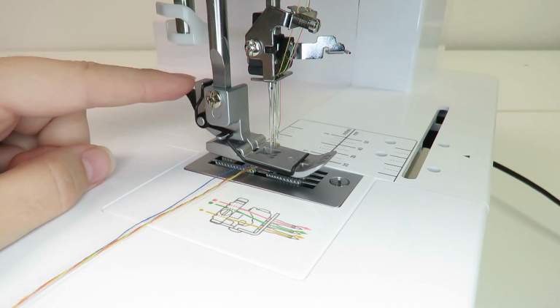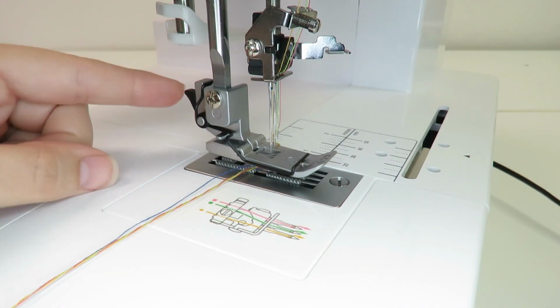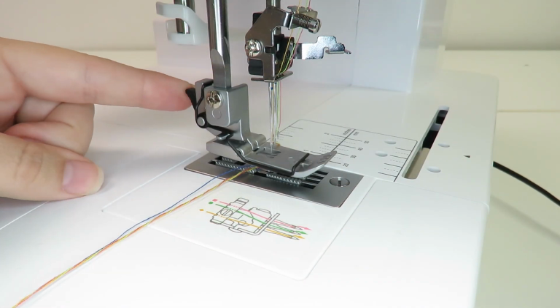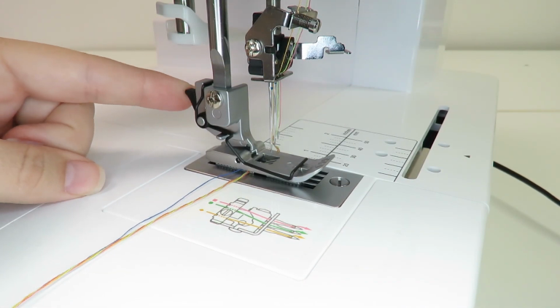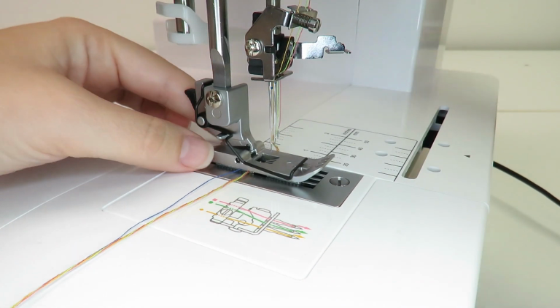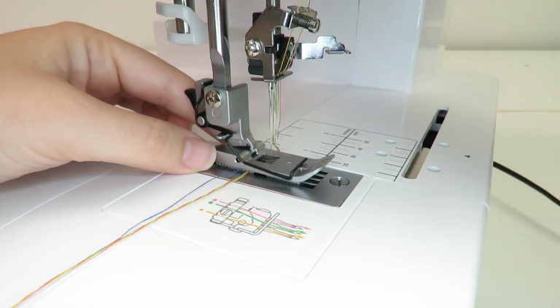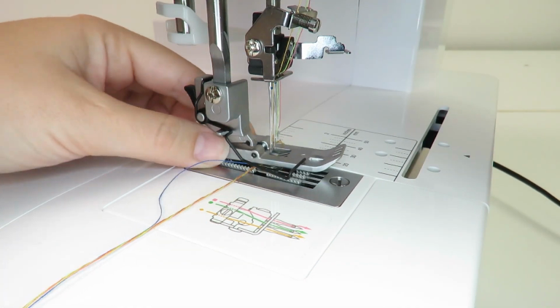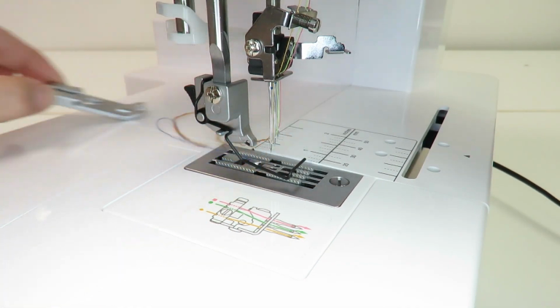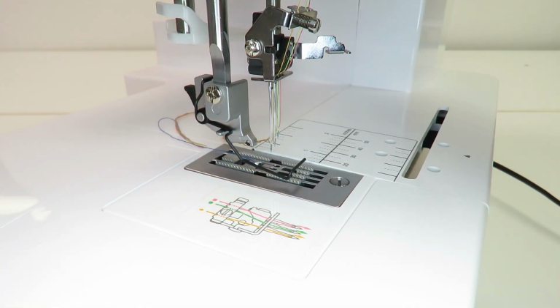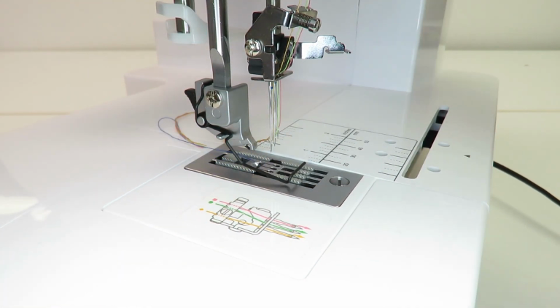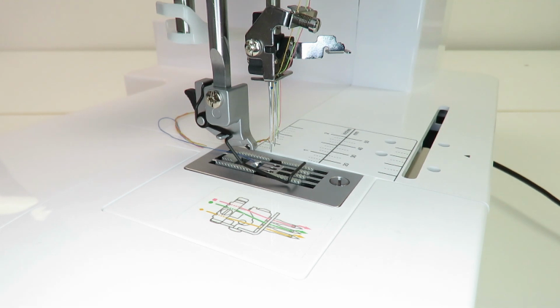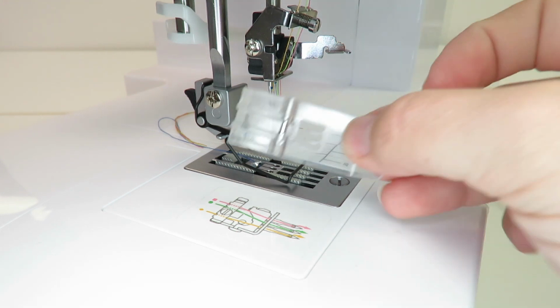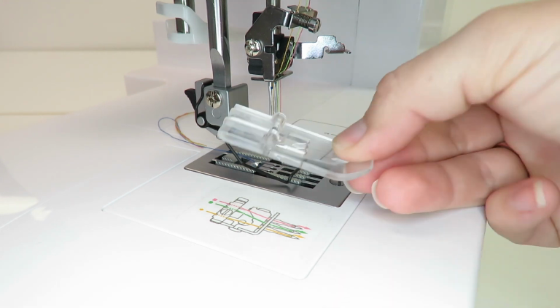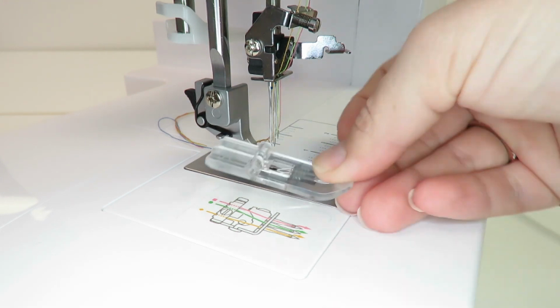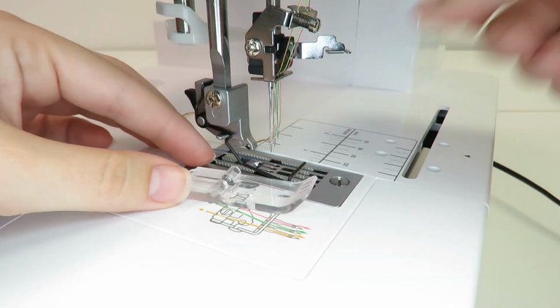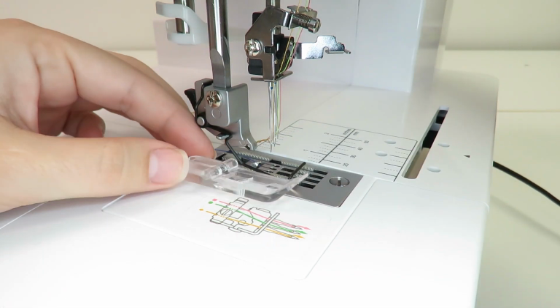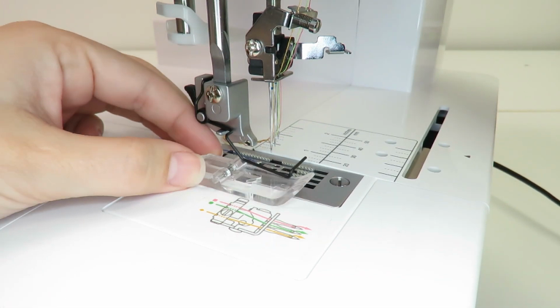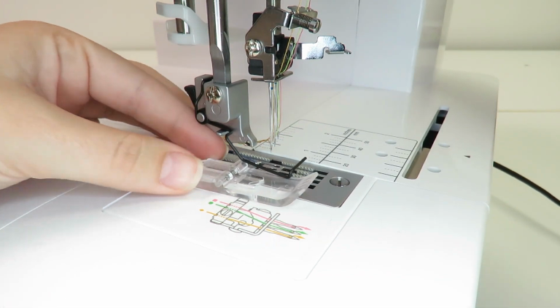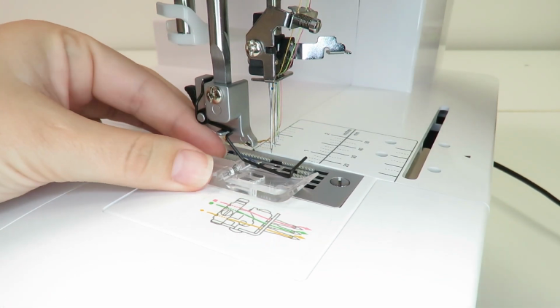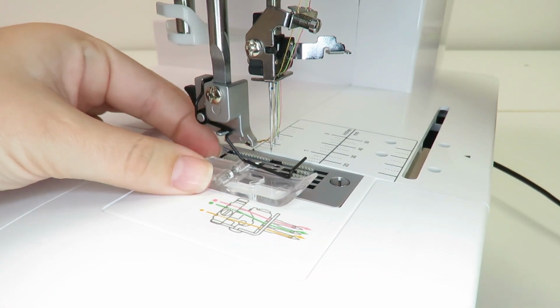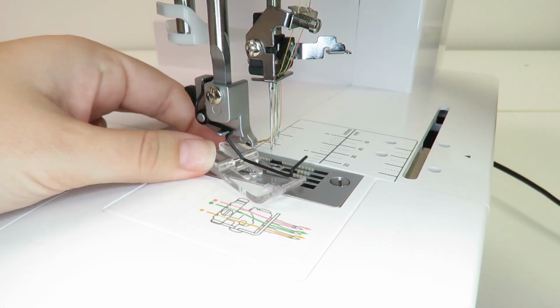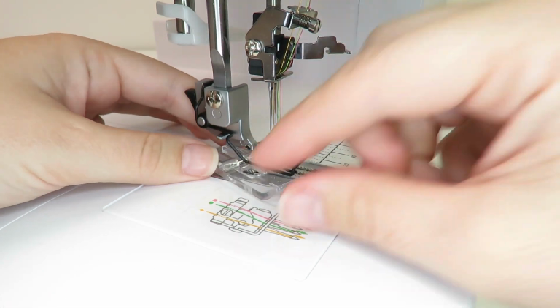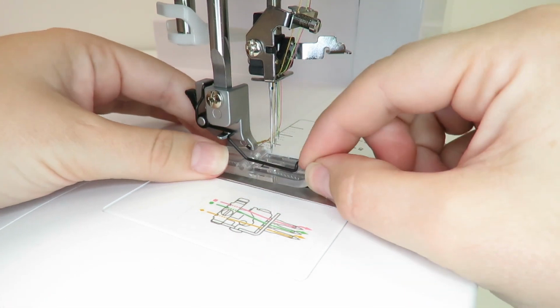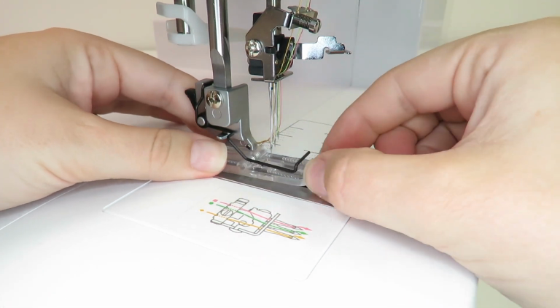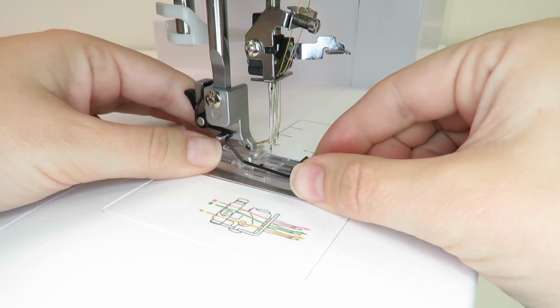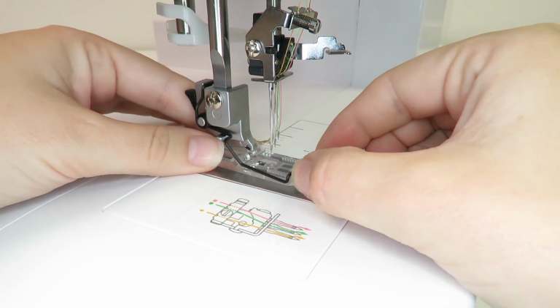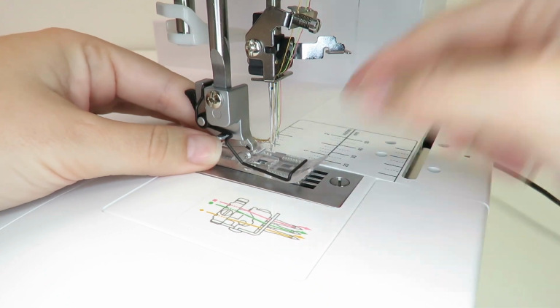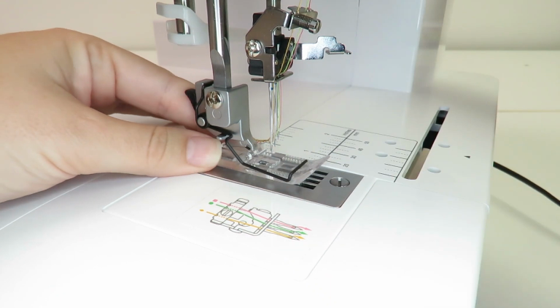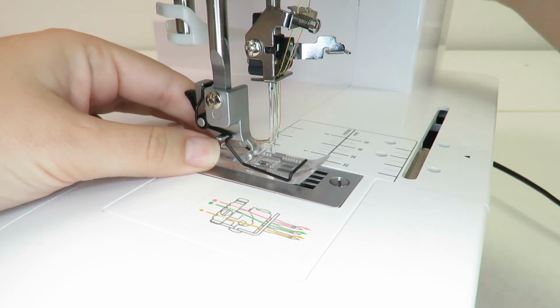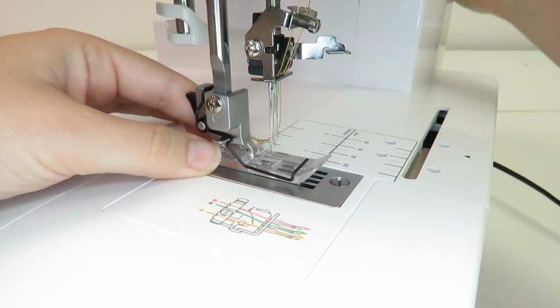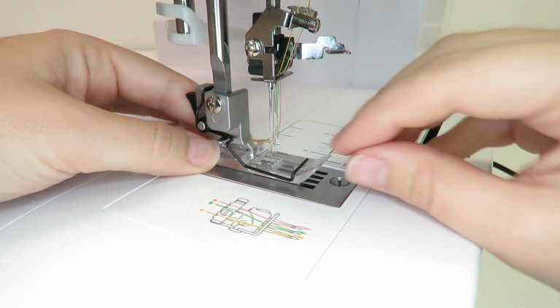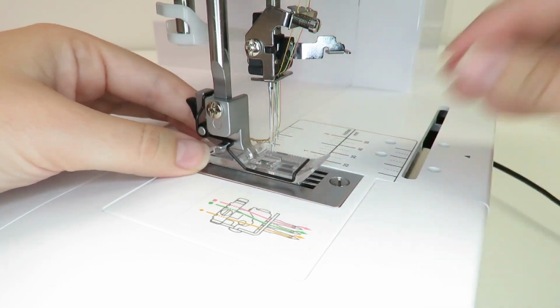Change the pressure foot to the clear pressure foot included with the cover stitch machine. Press the black button on the back of the pressure foot holder to release the pressure foot and snap the clear view pressure foot in place.